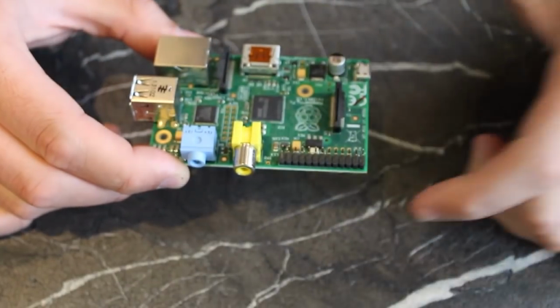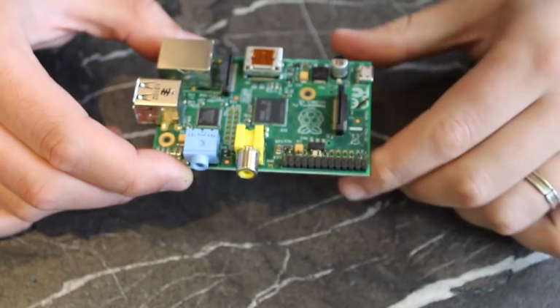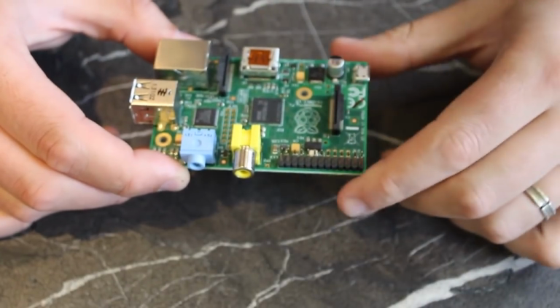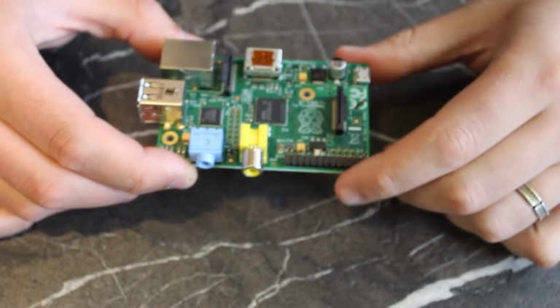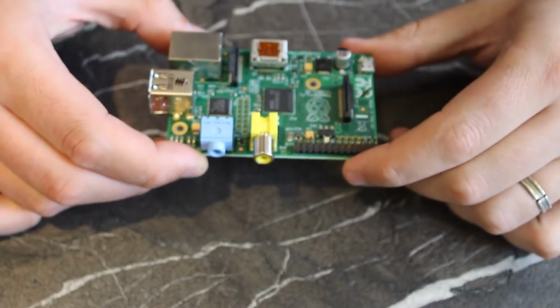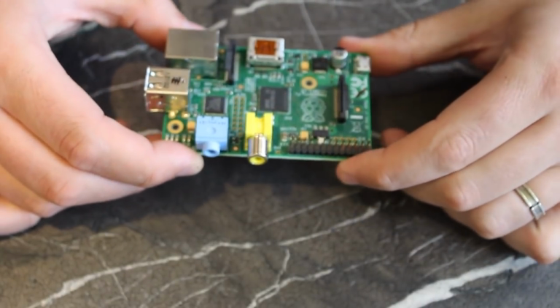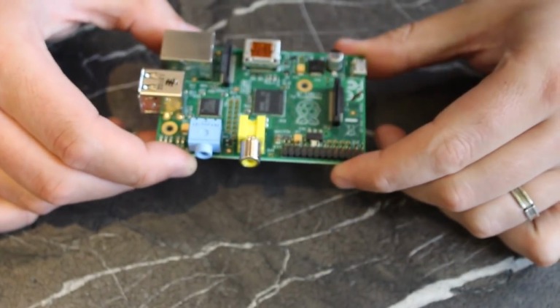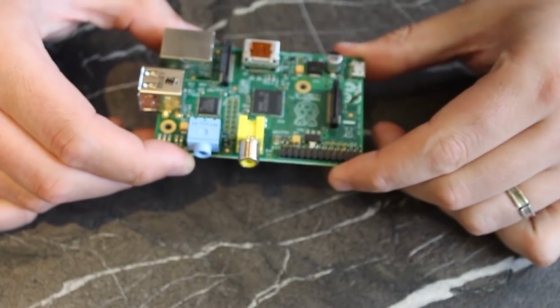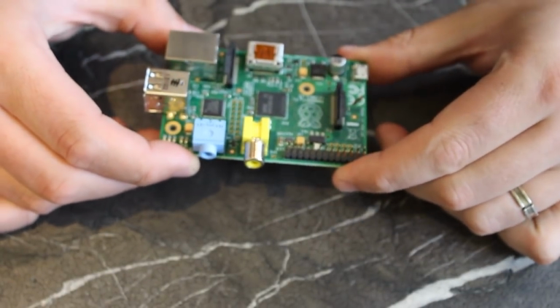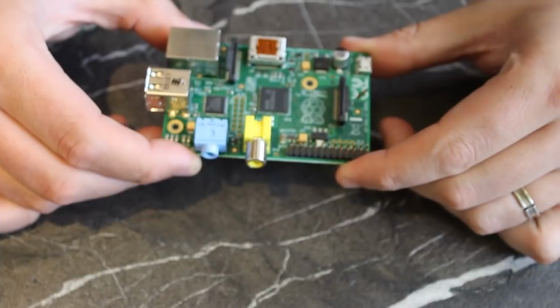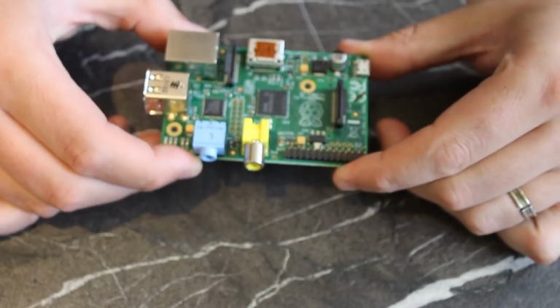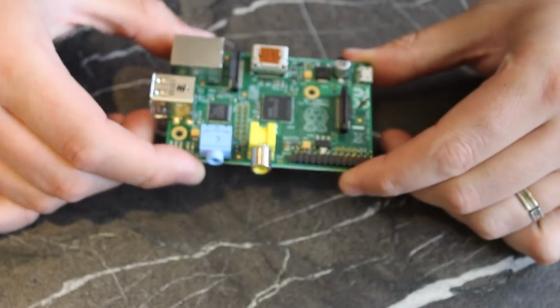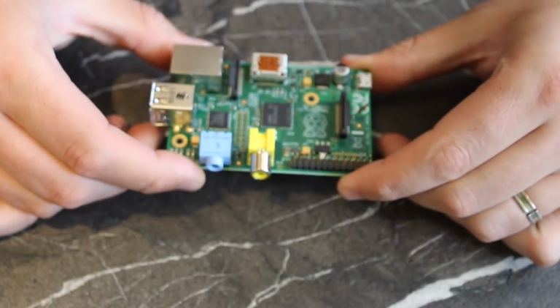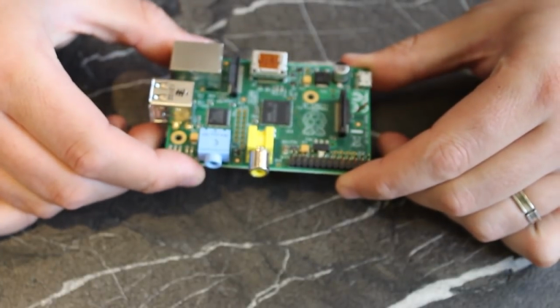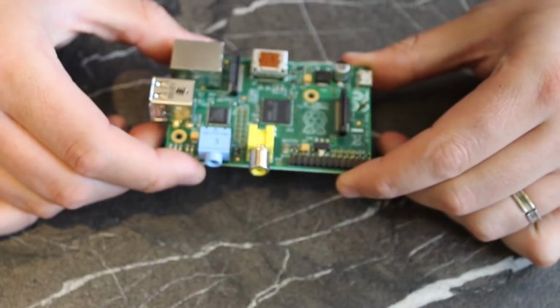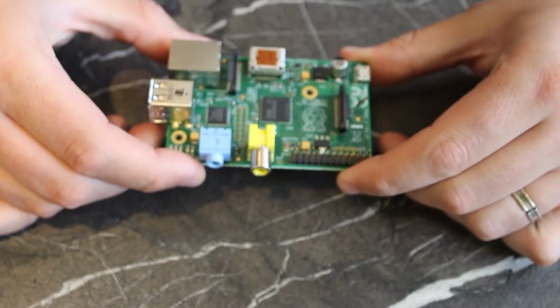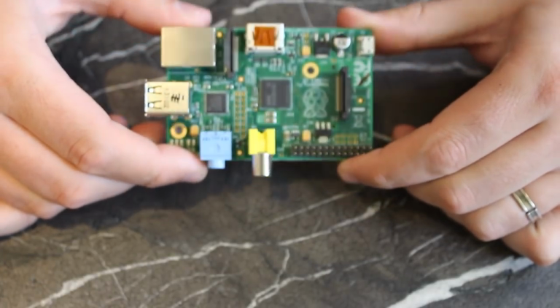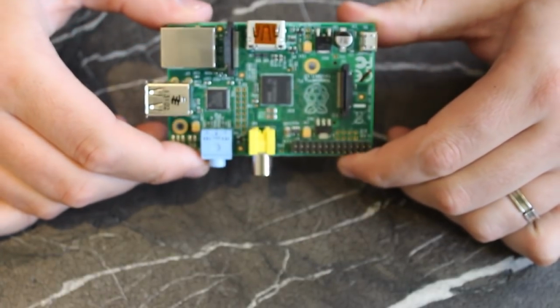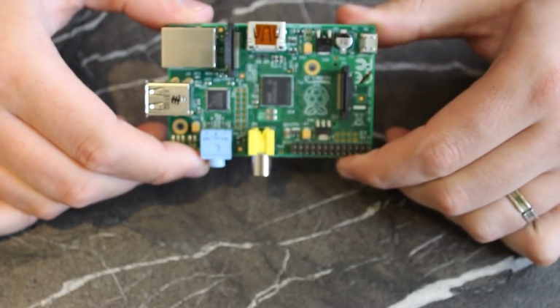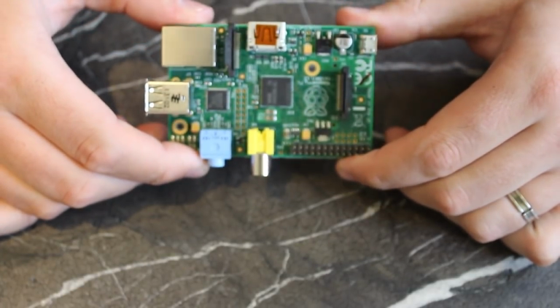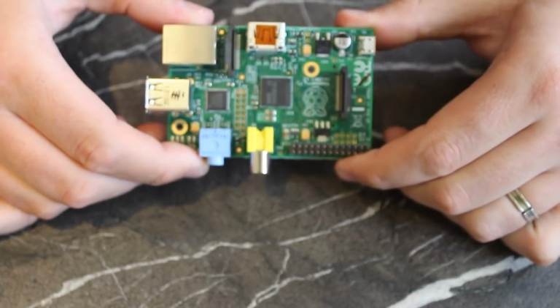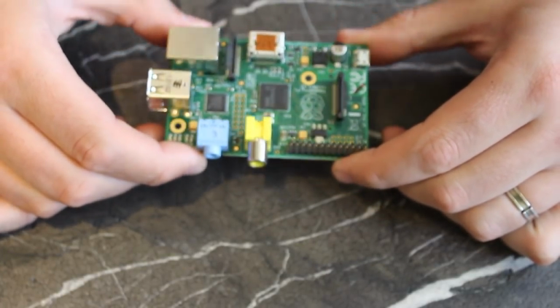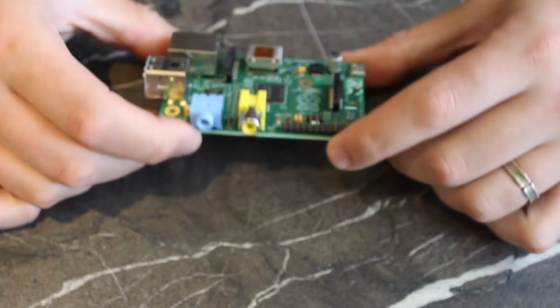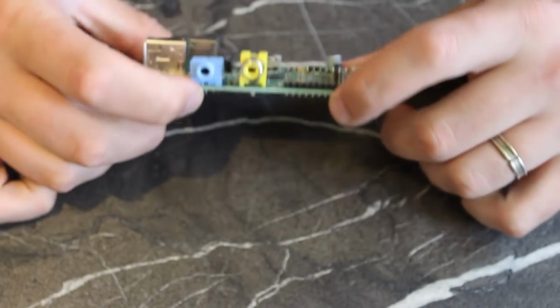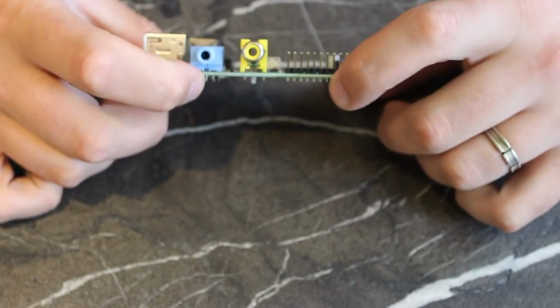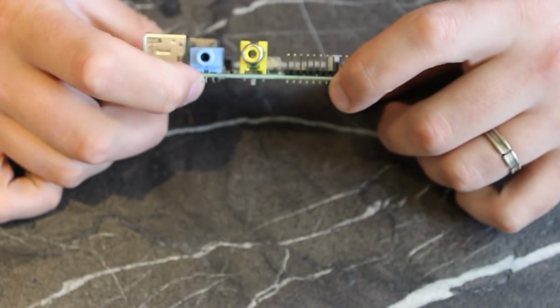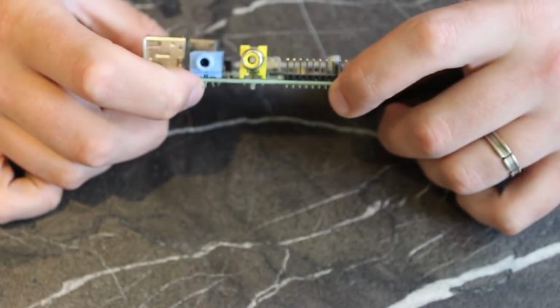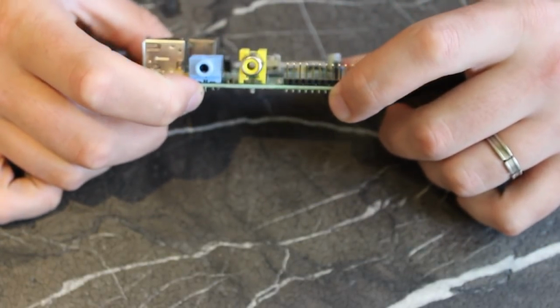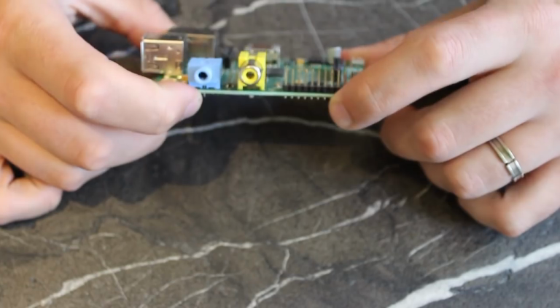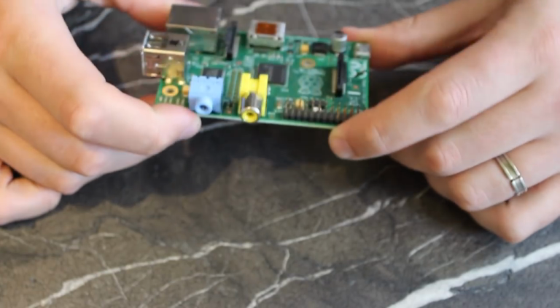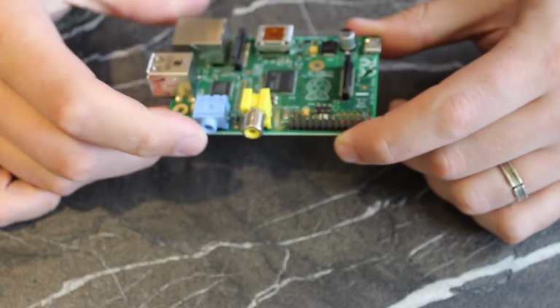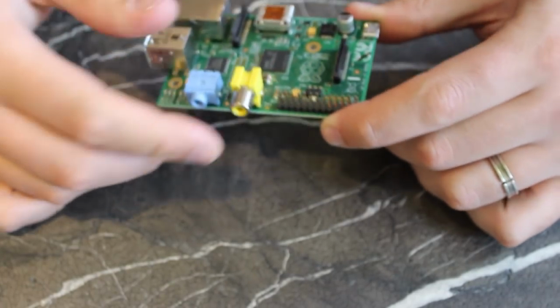Hello, I'm James Bruce with MakeUseOf.com and today I'd like to give you an introduction to the Raspberry Pi — everything a beginner would possibly want to know.